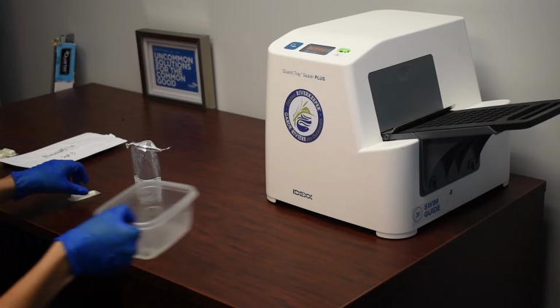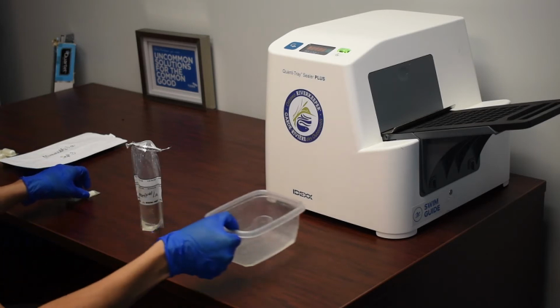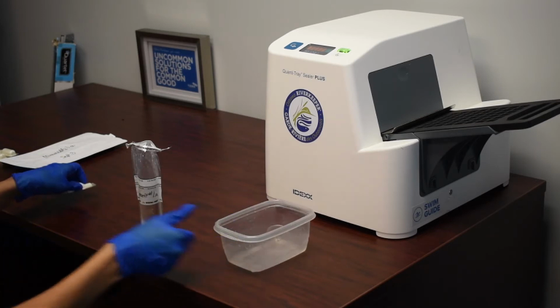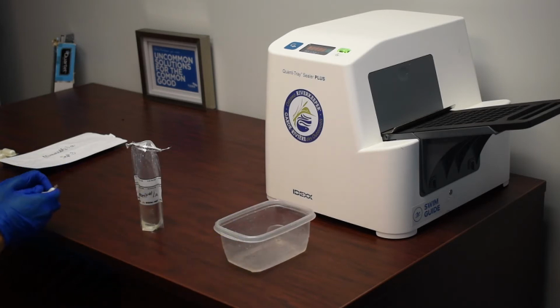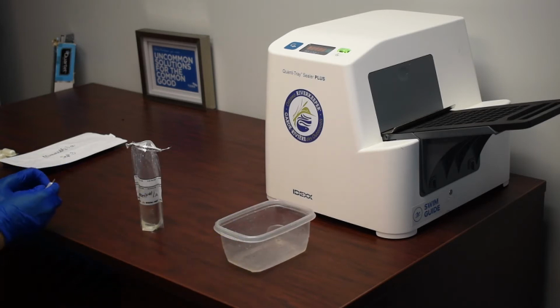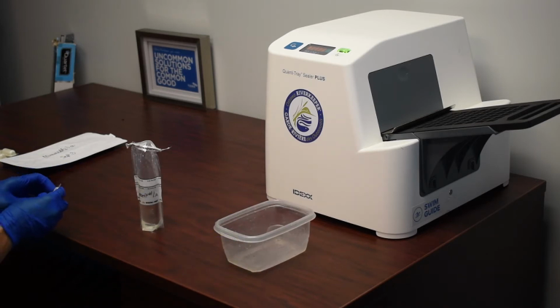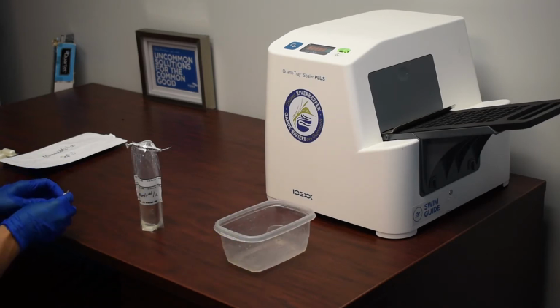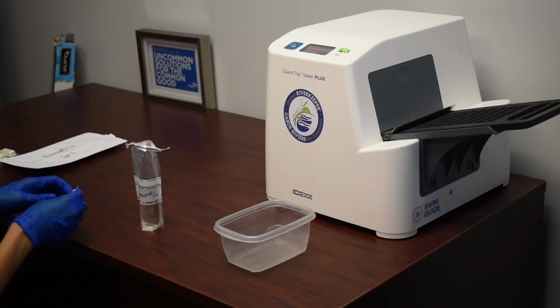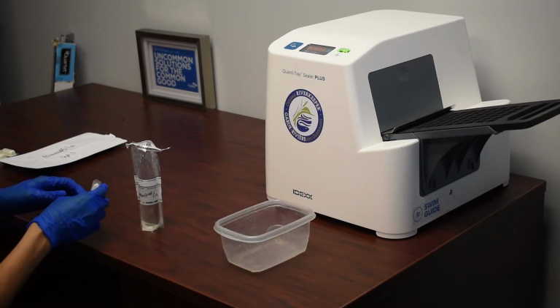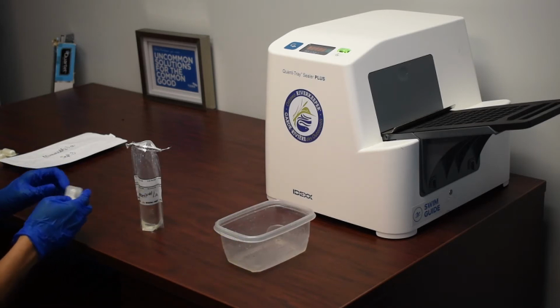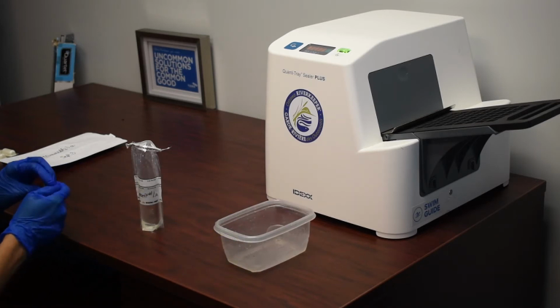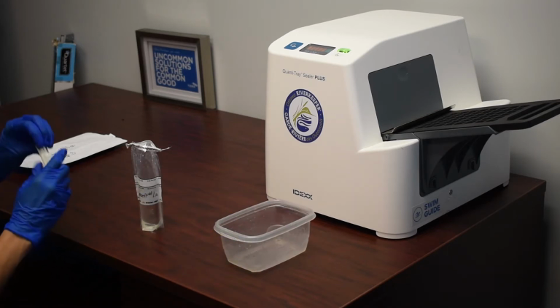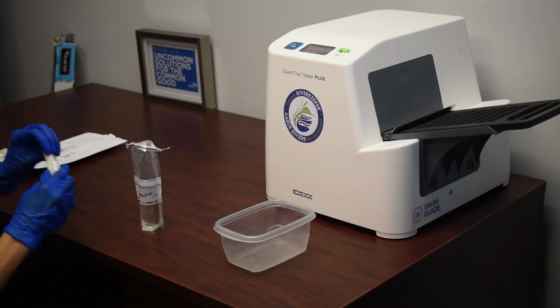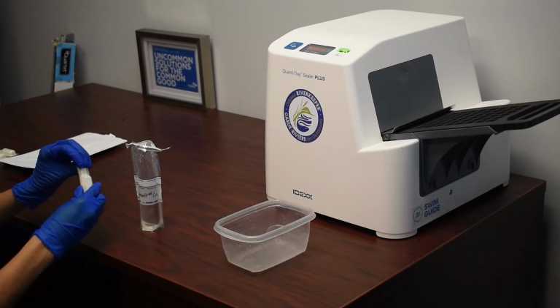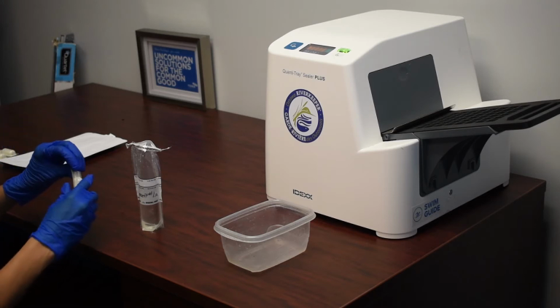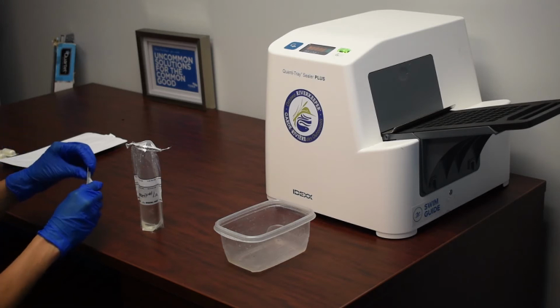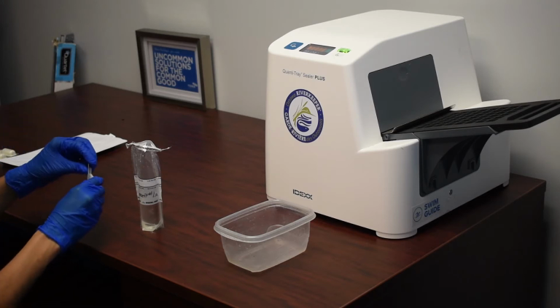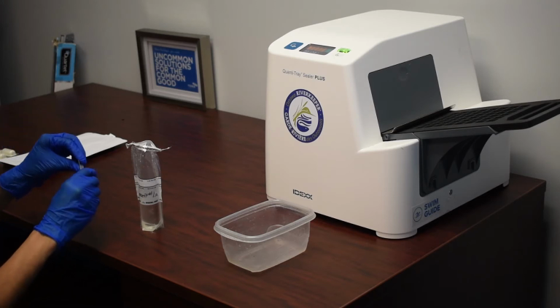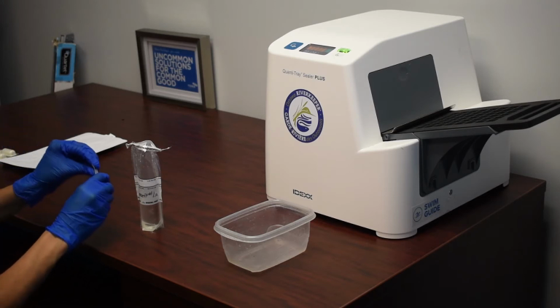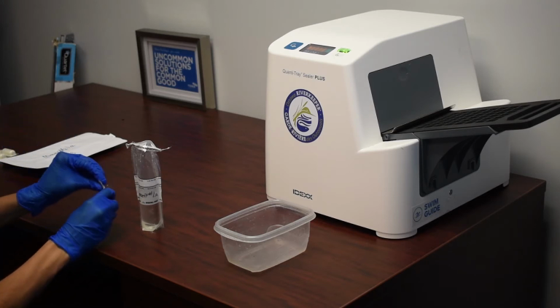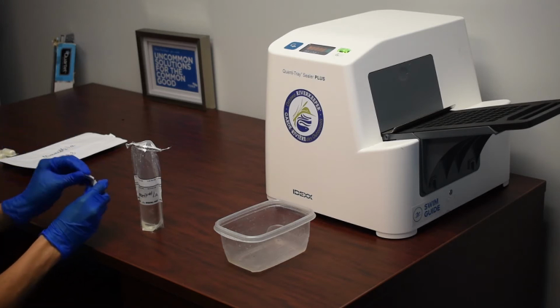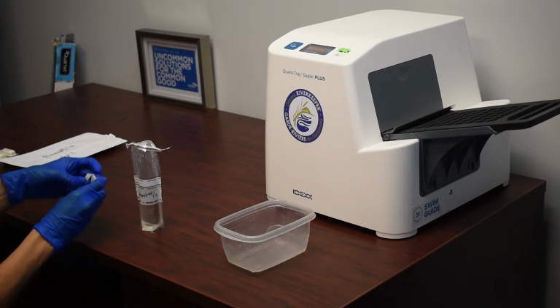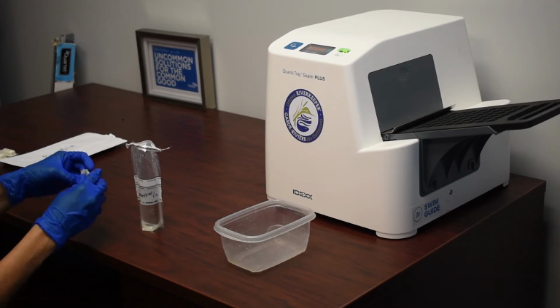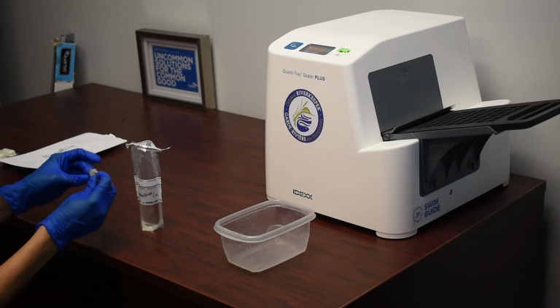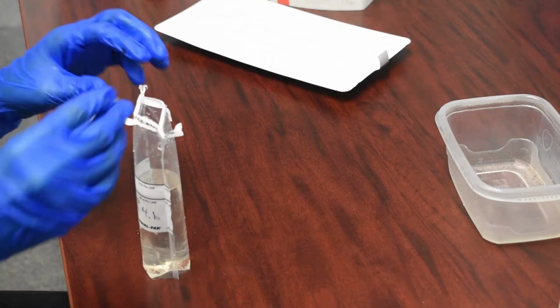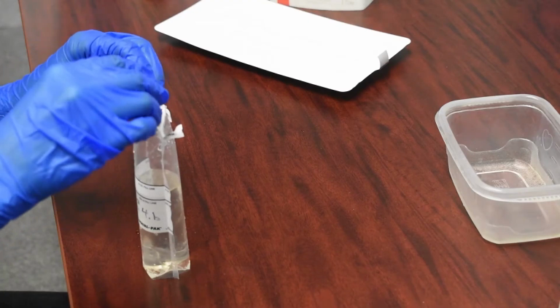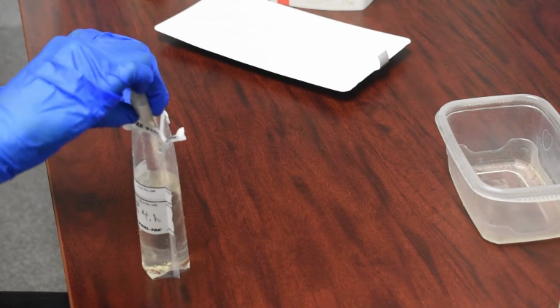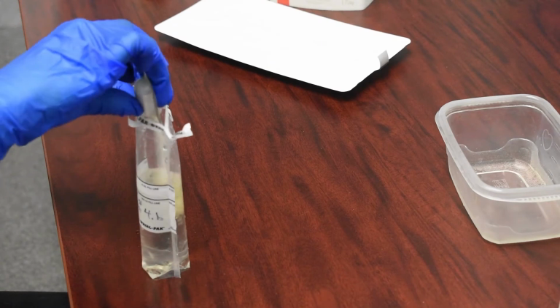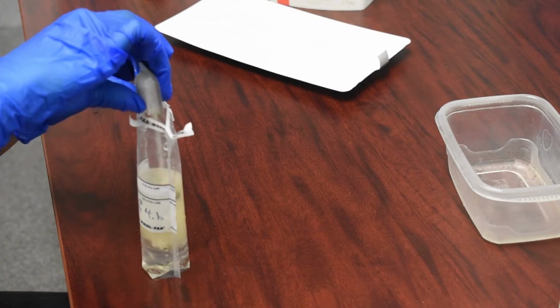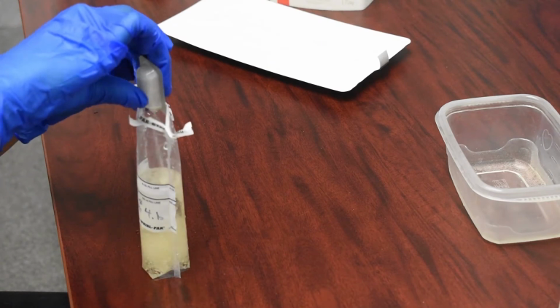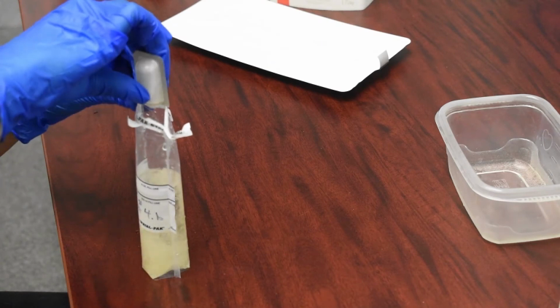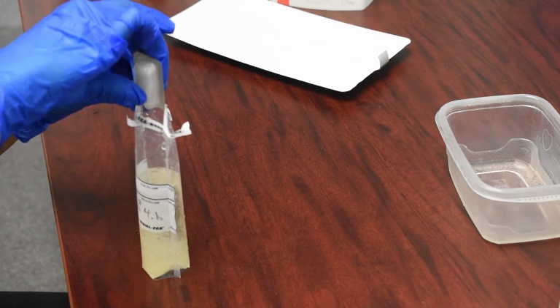Once we have 100 milliliters in the Whirlpack bag, we can then add the ColAlert reagent. We just pop it open and pour it into the Whirlpack.